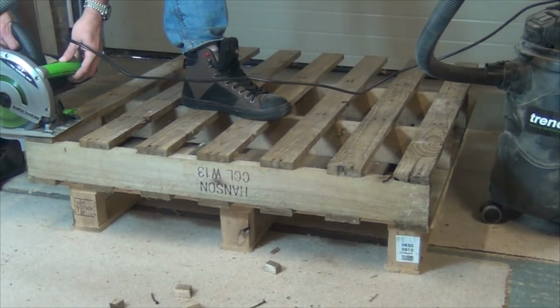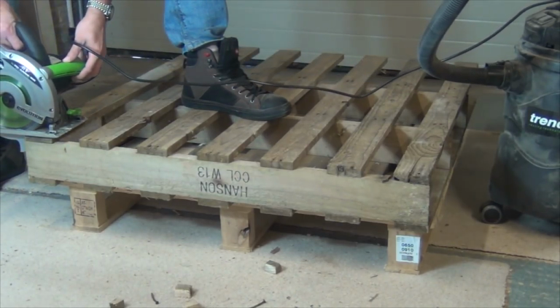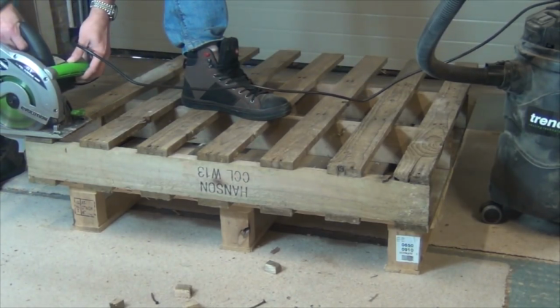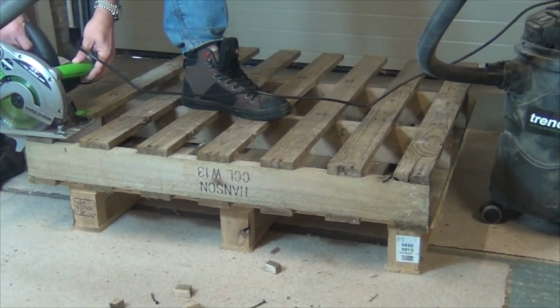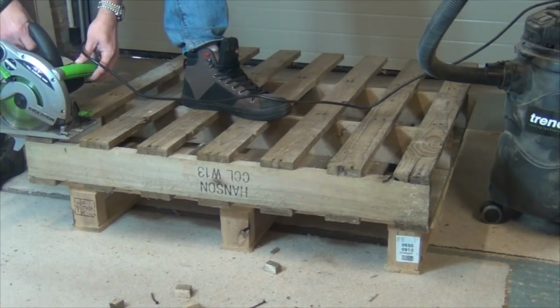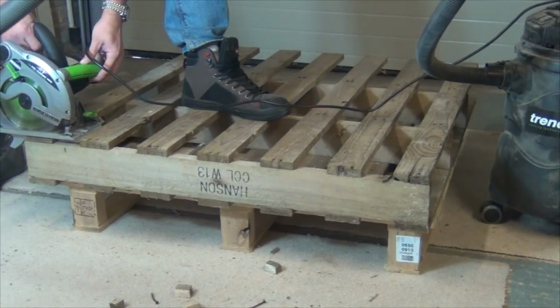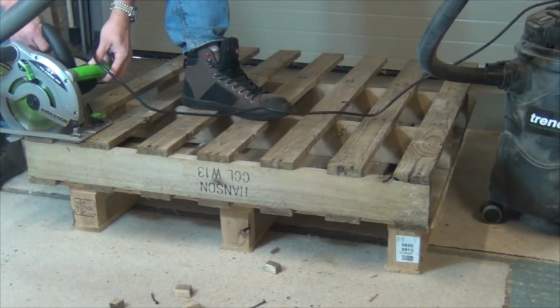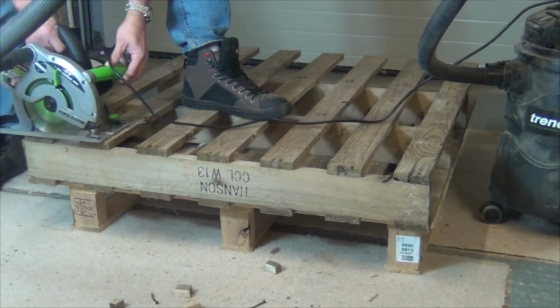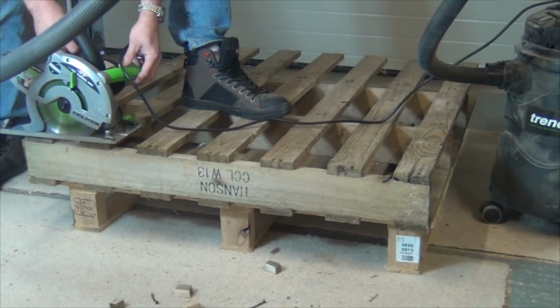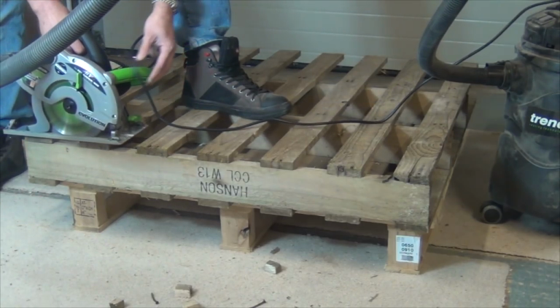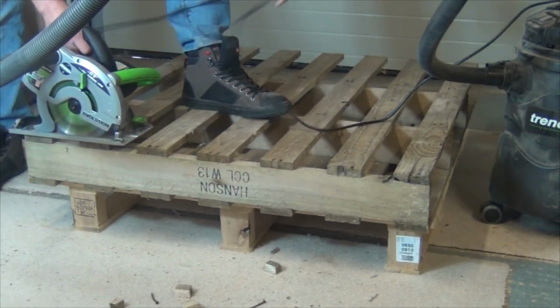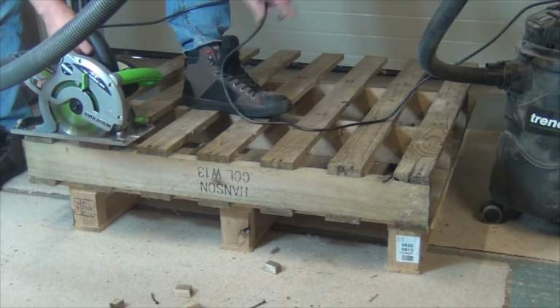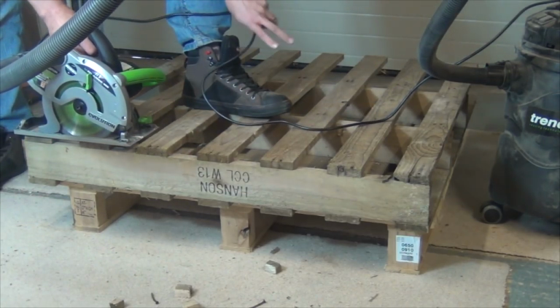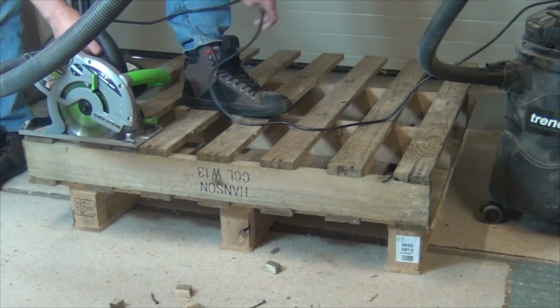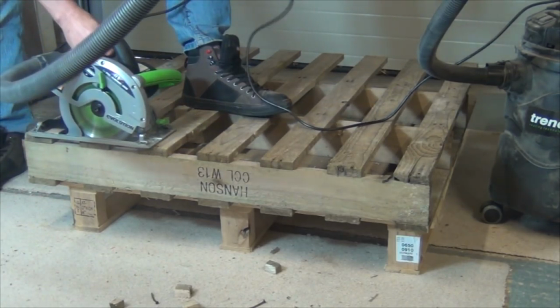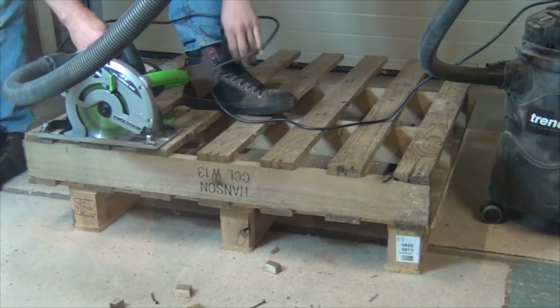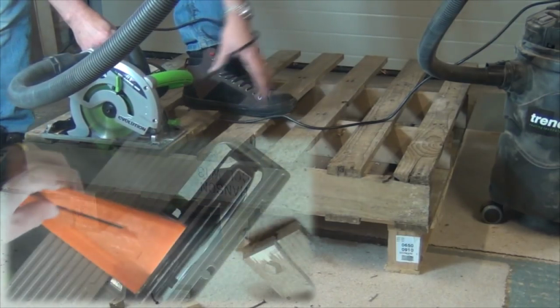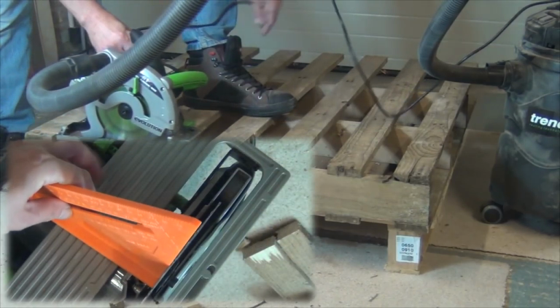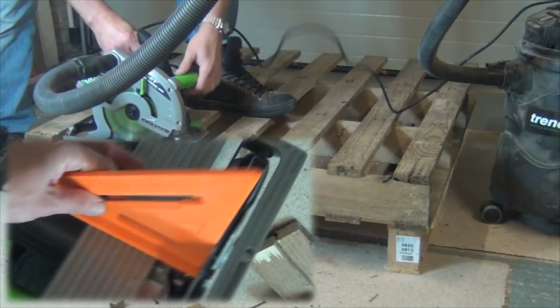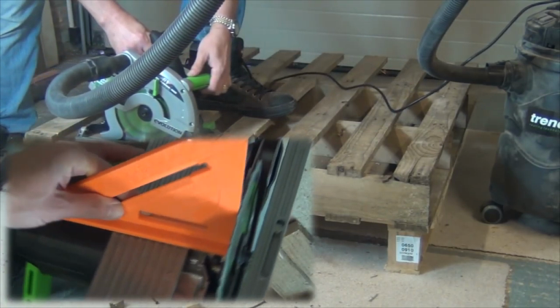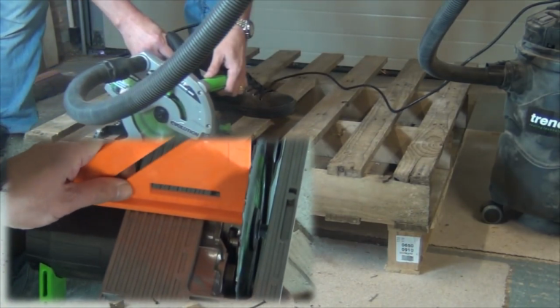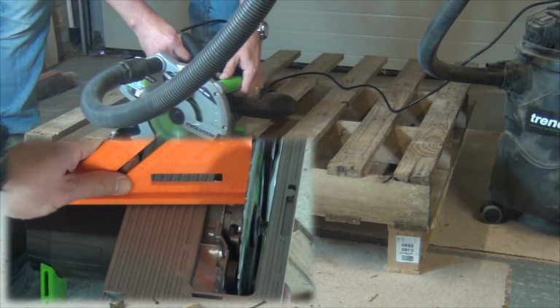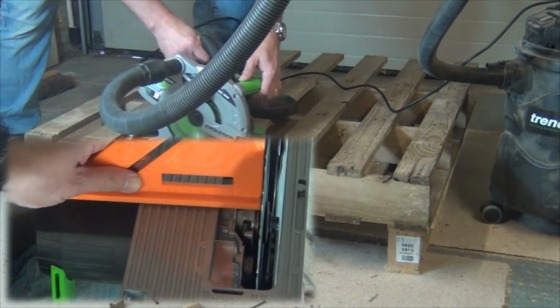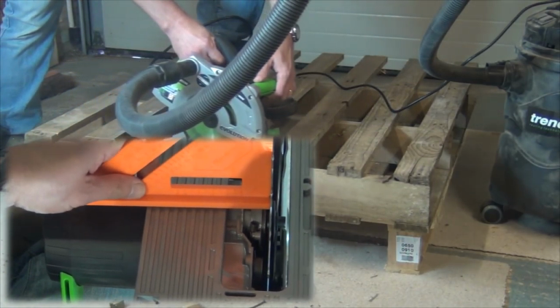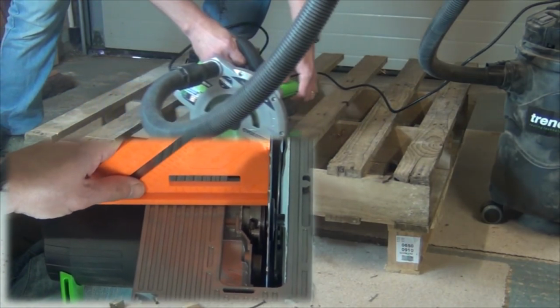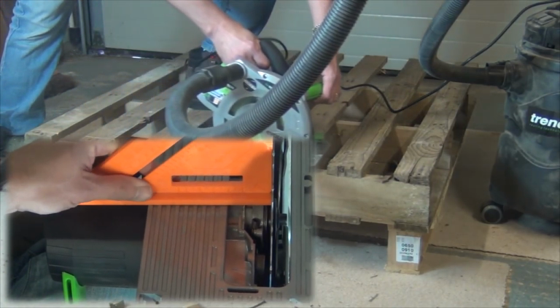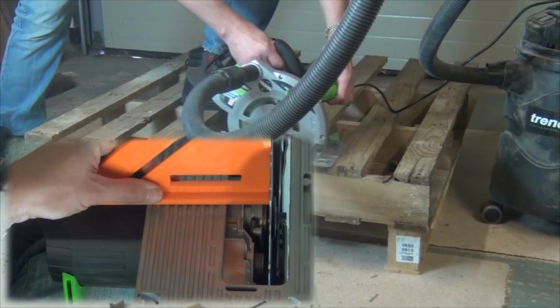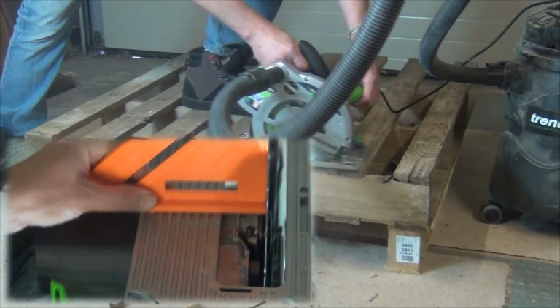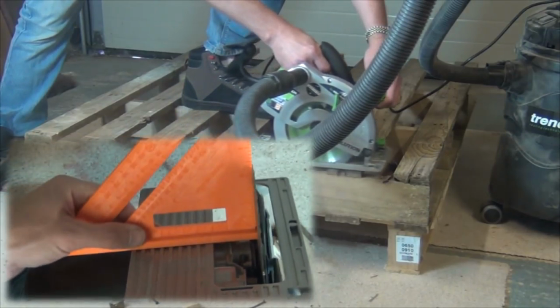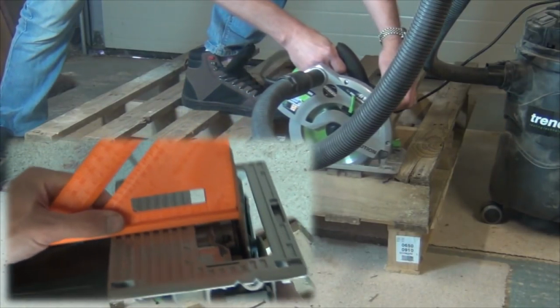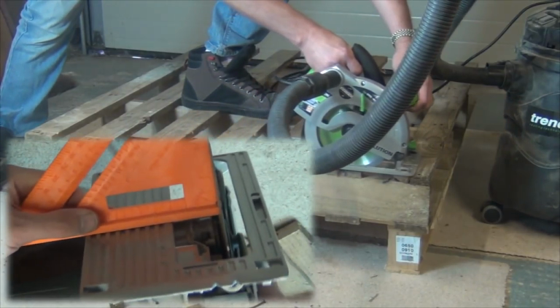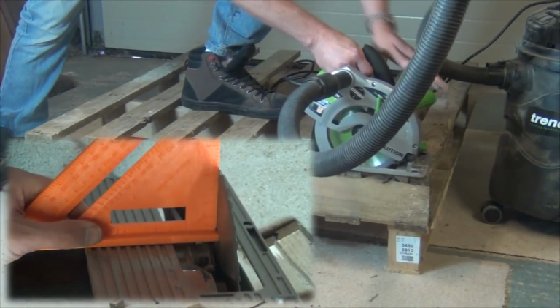The saw has nice comfortable grips and the extraction port seems to work really well with my Trend Extractor. The base tilts to 45 degrees and both the 45 and 90 degree stops are dead on.